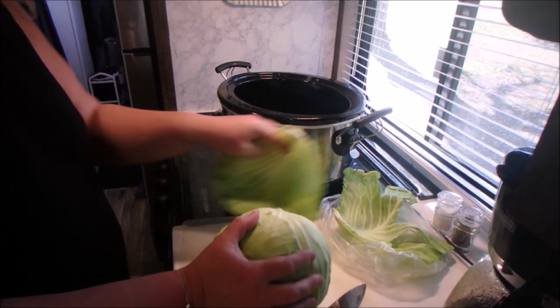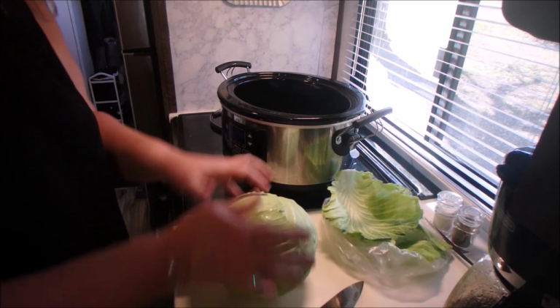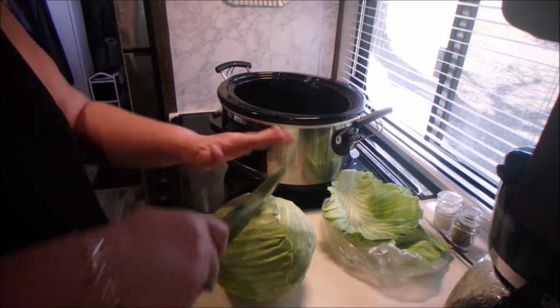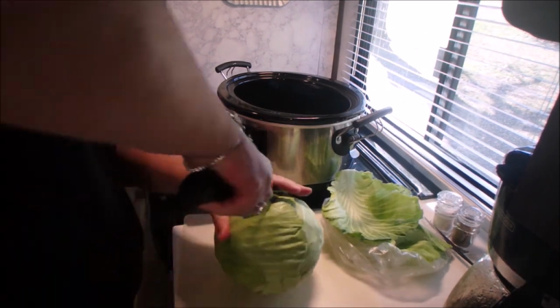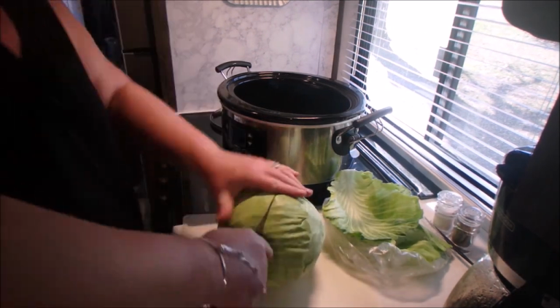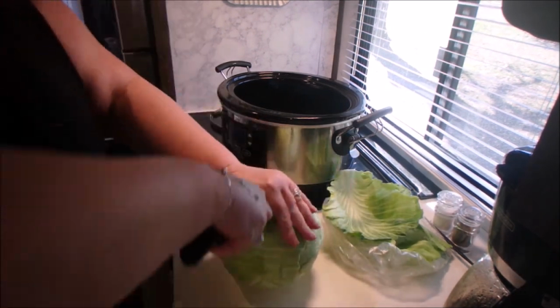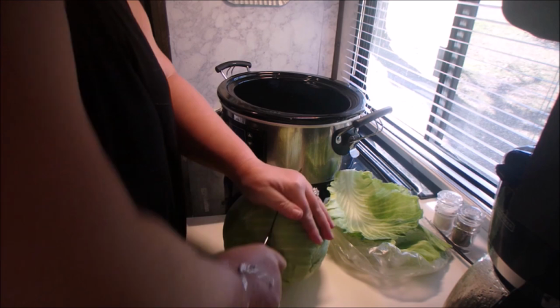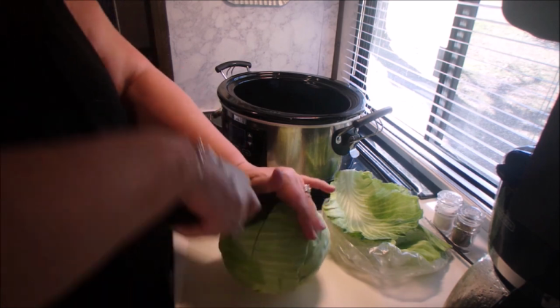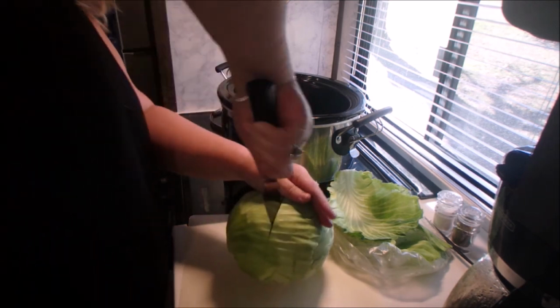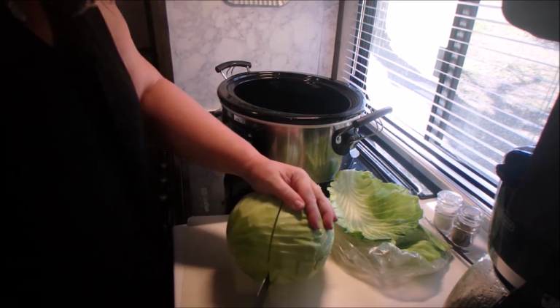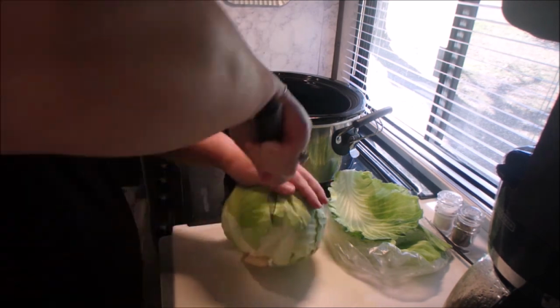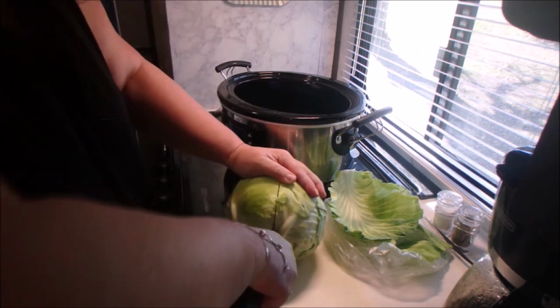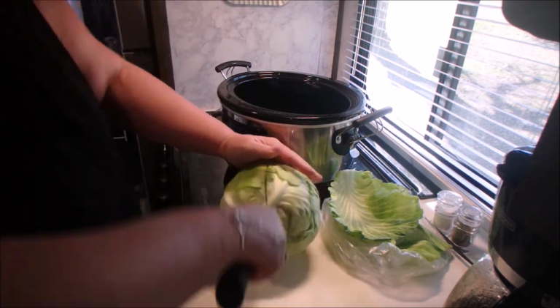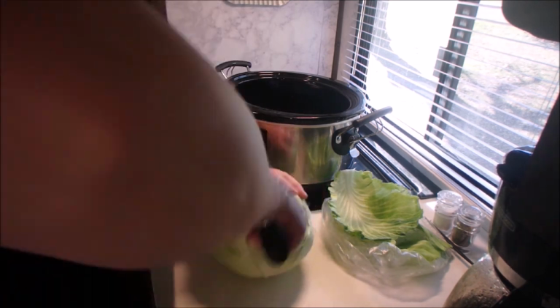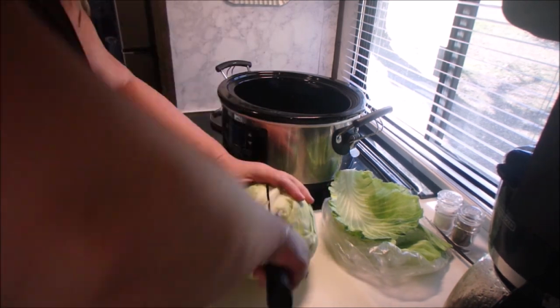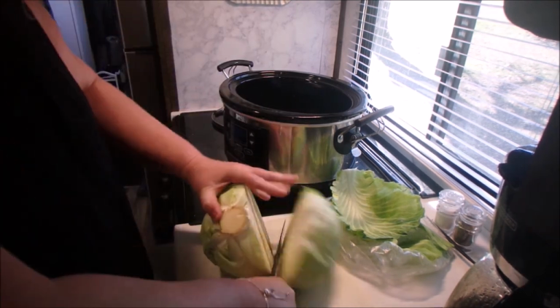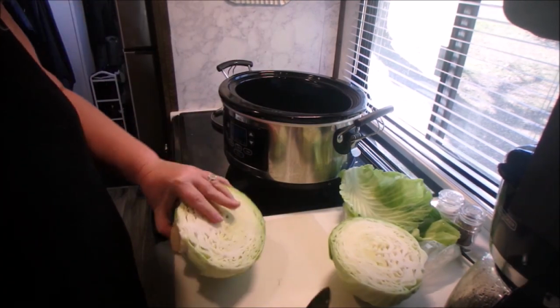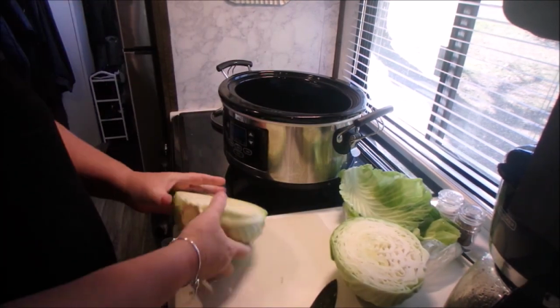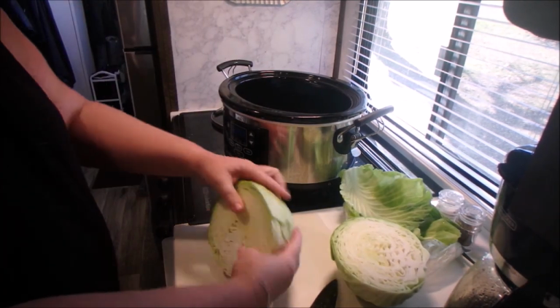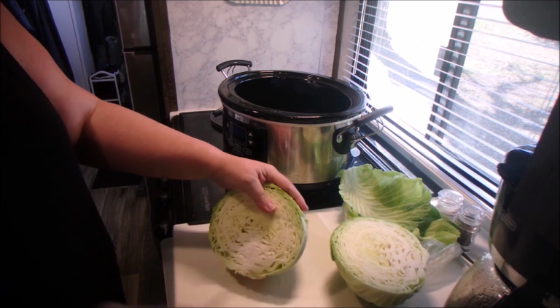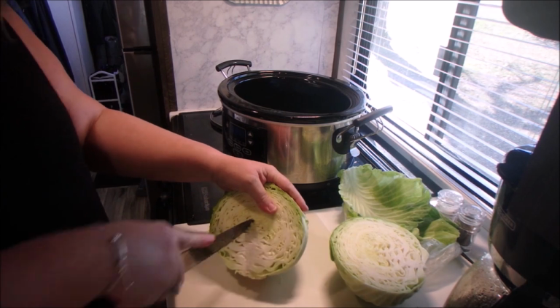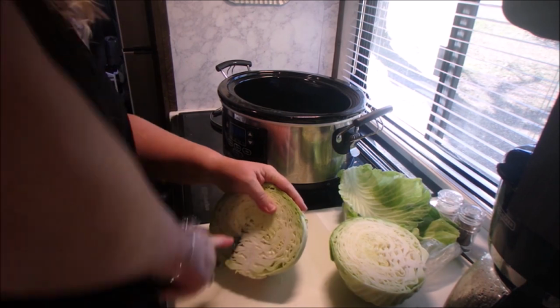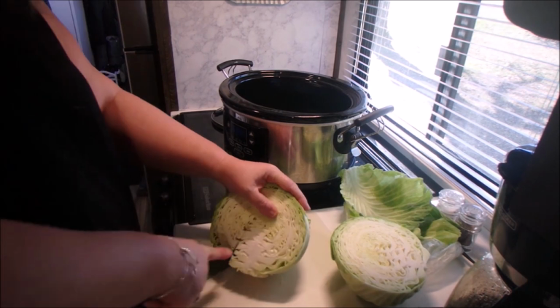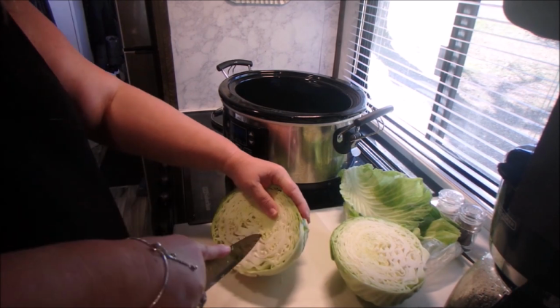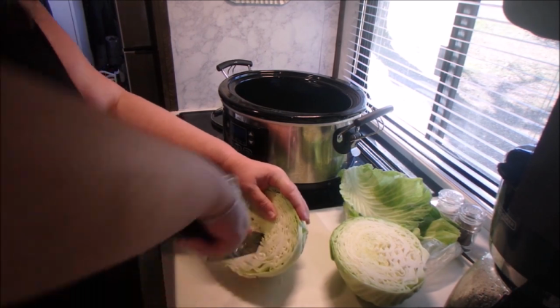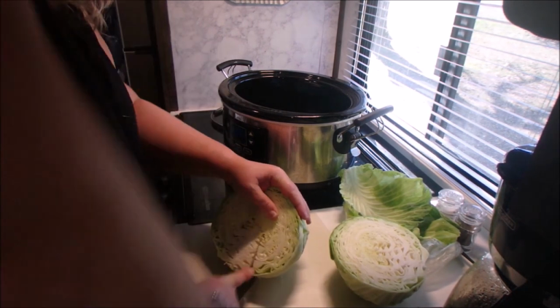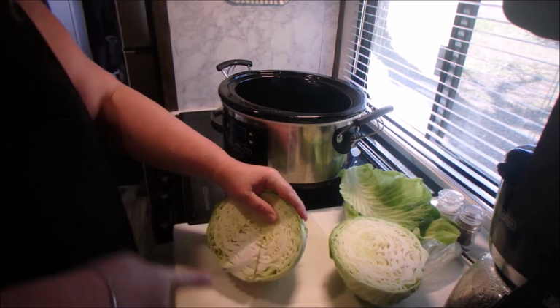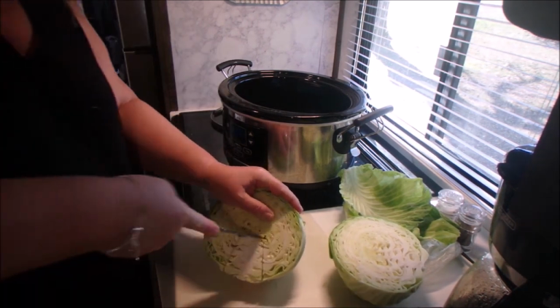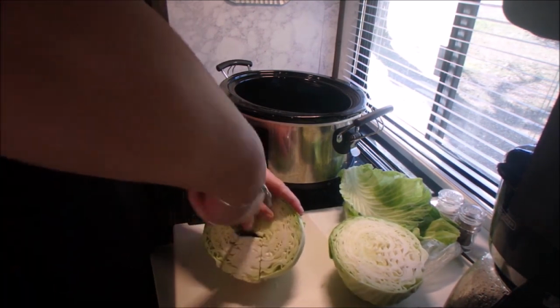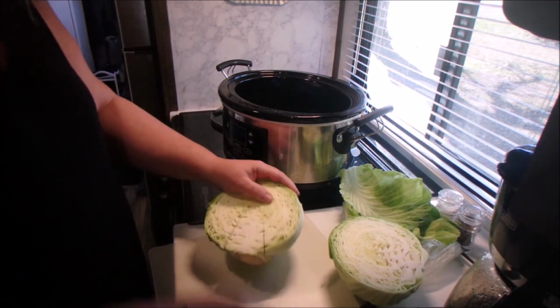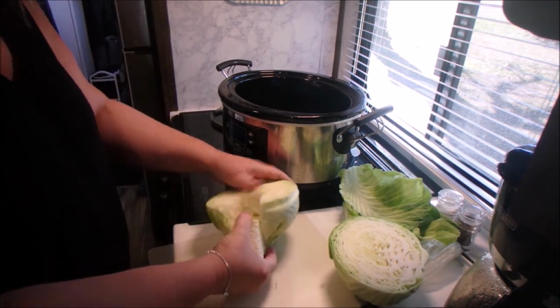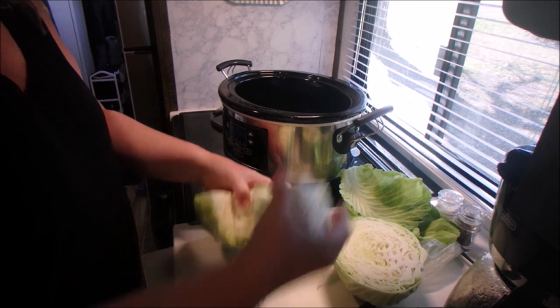Today we're cooking a crockpot ham stew. The first thing we're doing is putting our cabbage into our slow cooker. I'm using my large slow cooker today — I think it holds six quarts. We're going to cut the cabbage, removing the core.